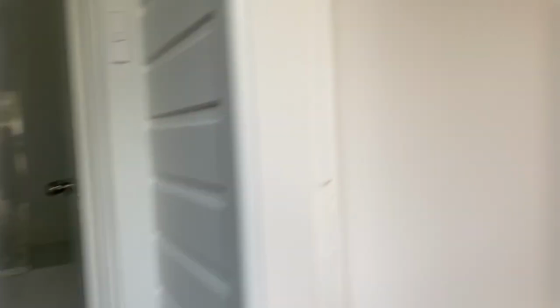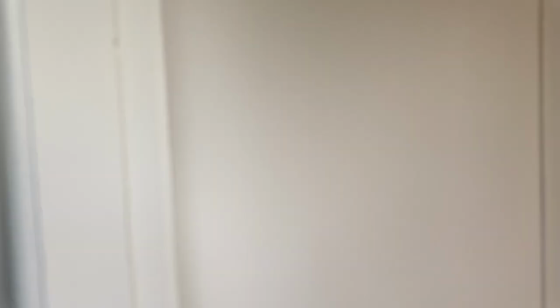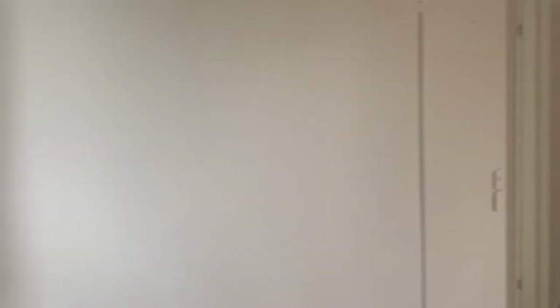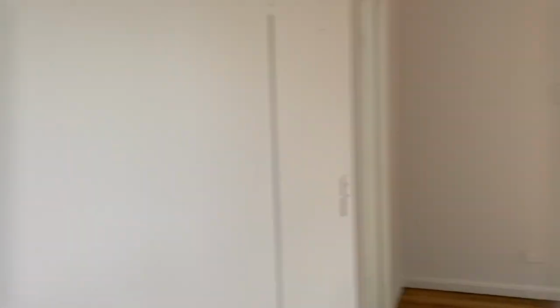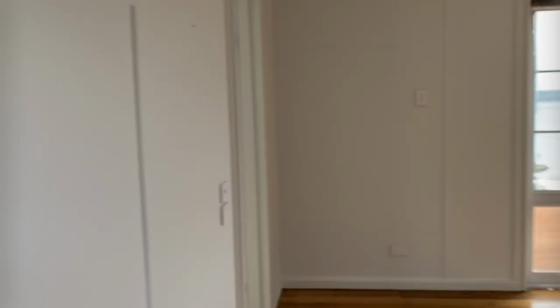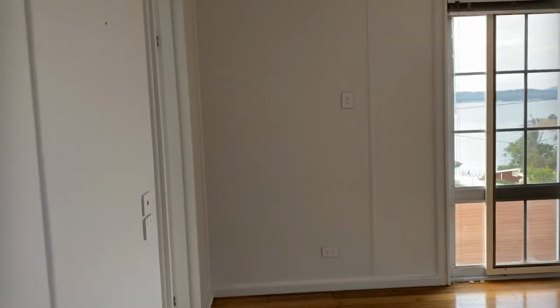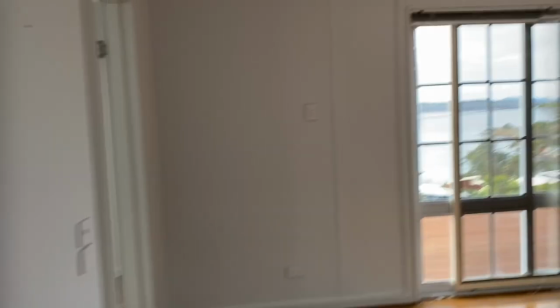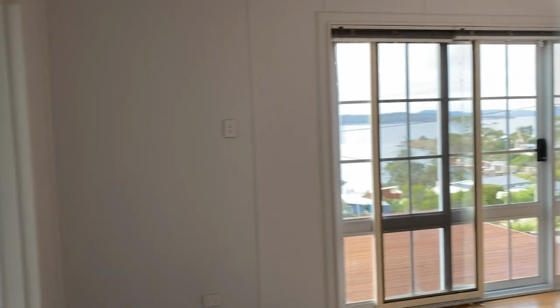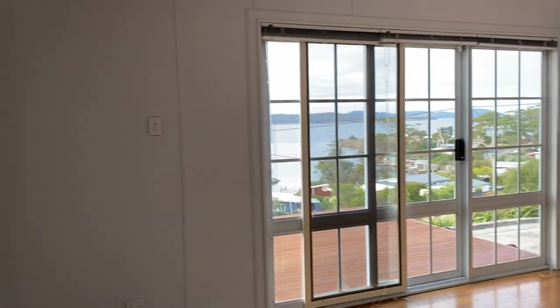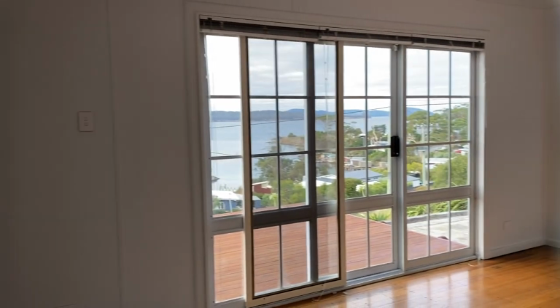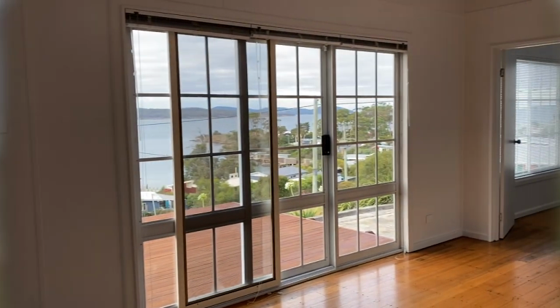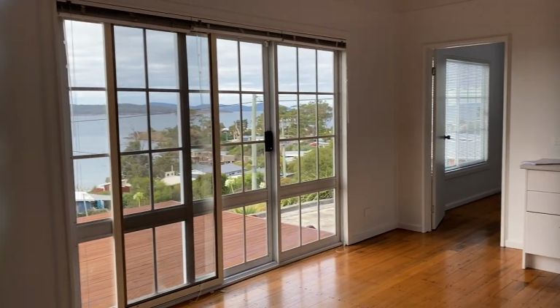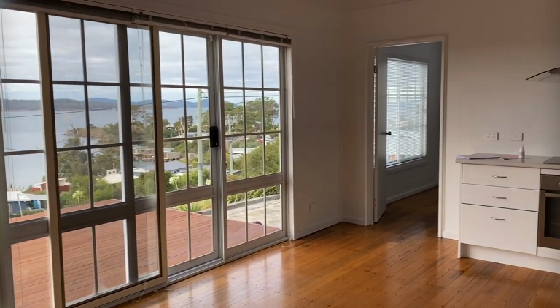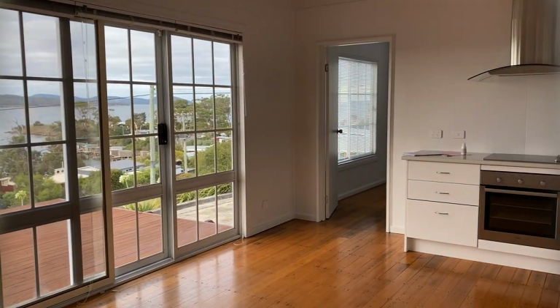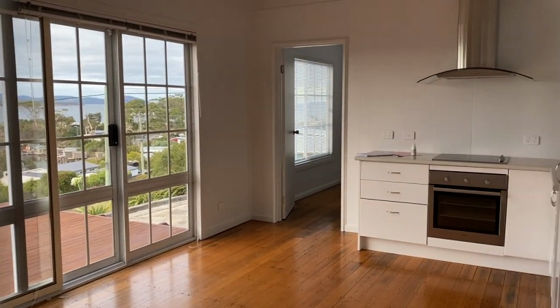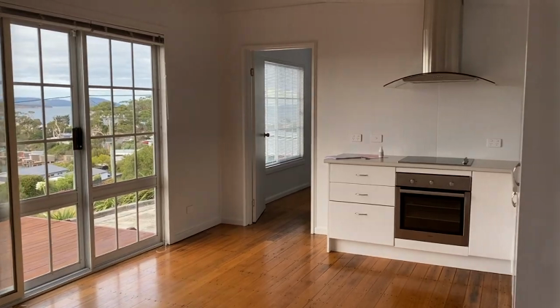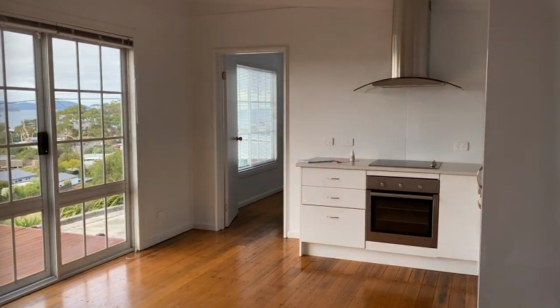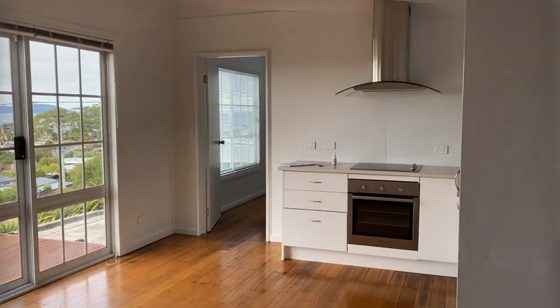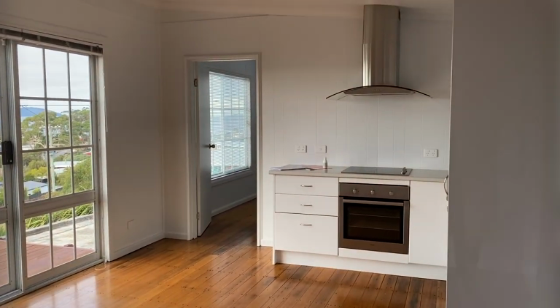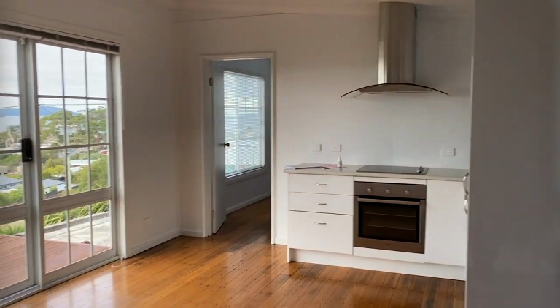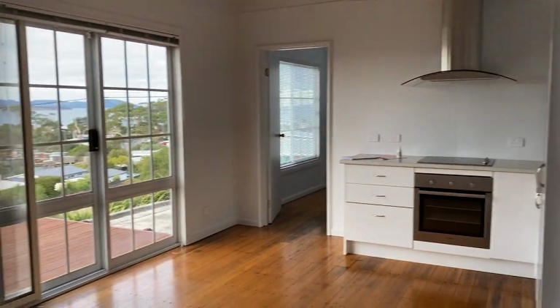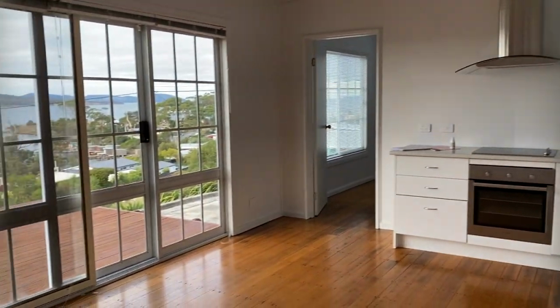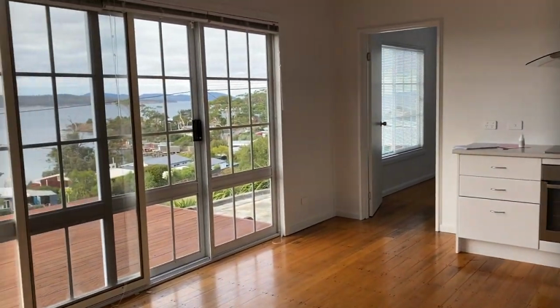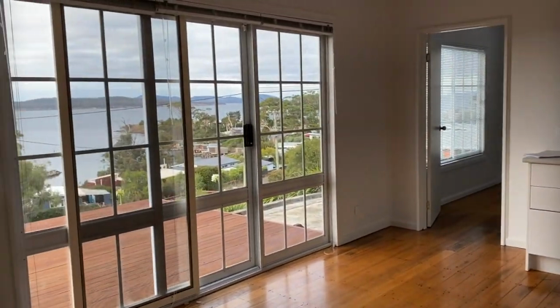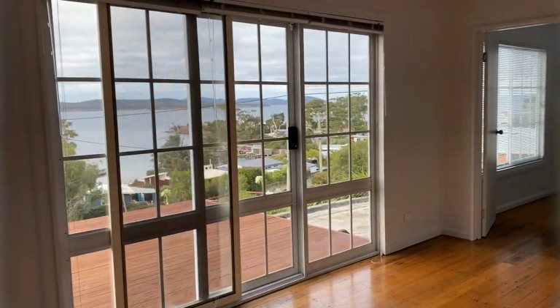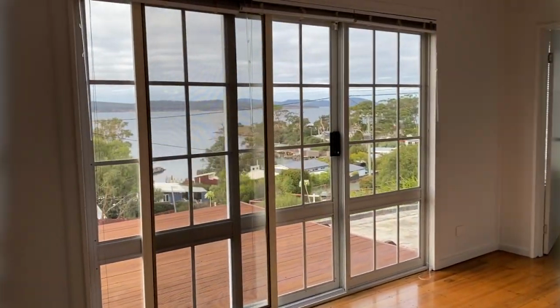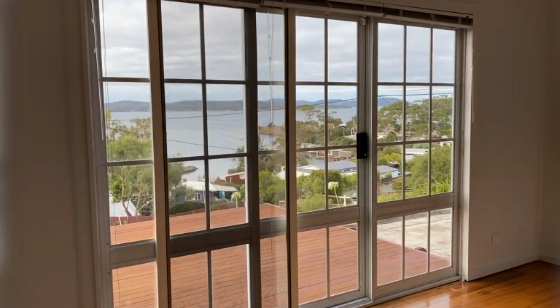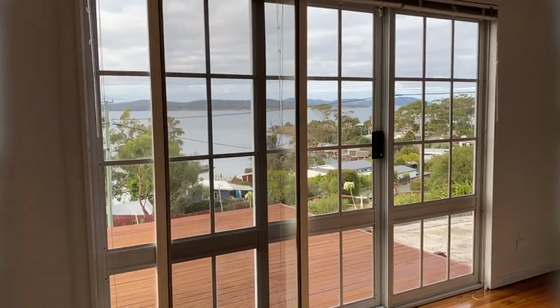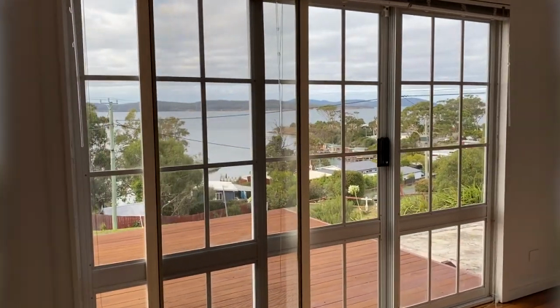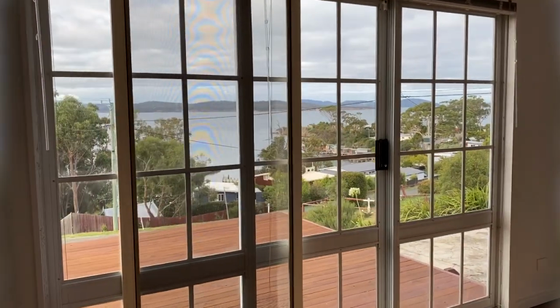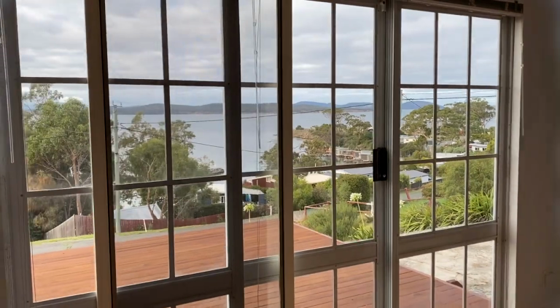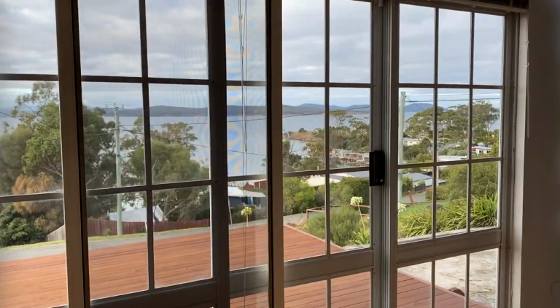So you come through the property, you come straight into the open plan living and kitchen space. As you can see, it's stunning views.